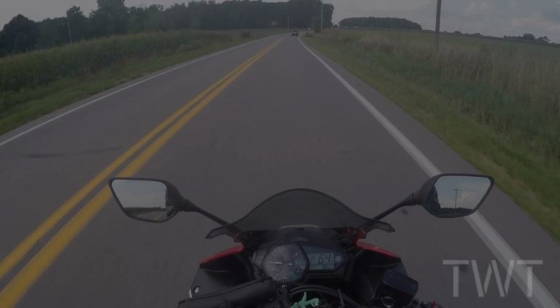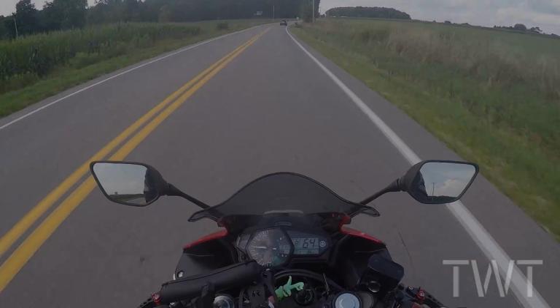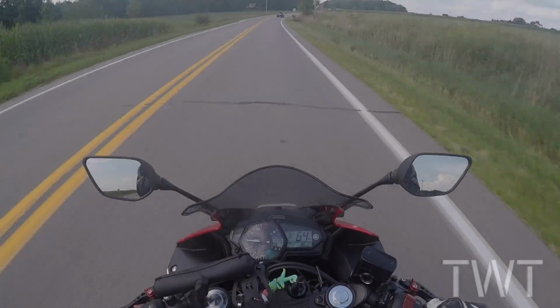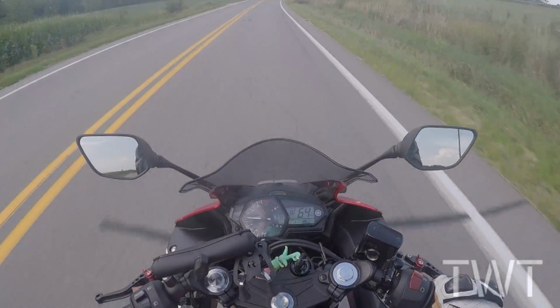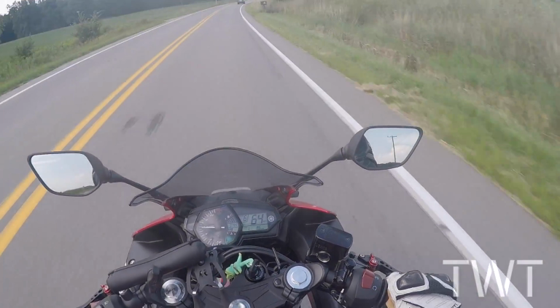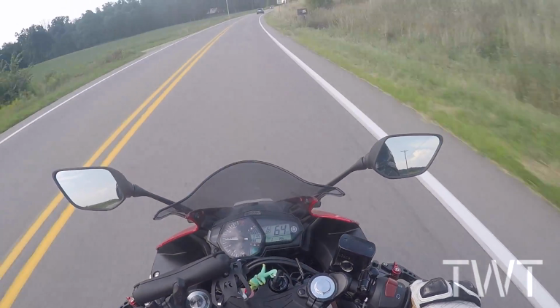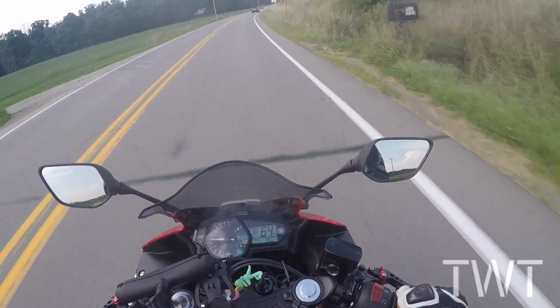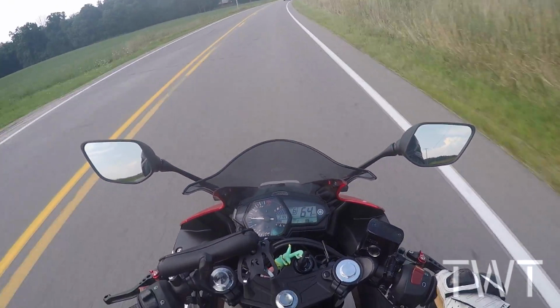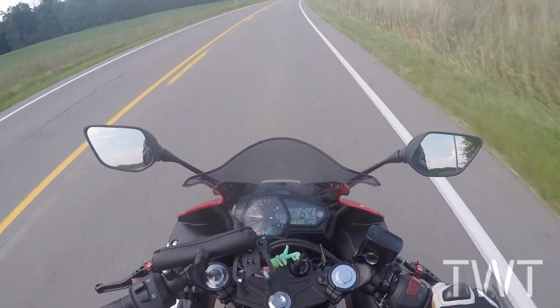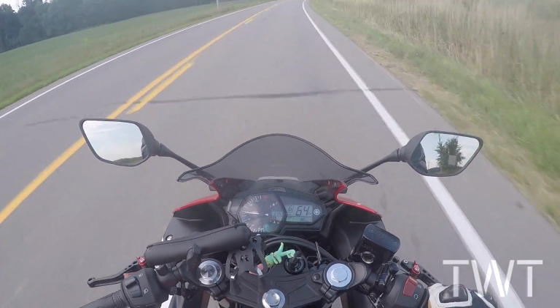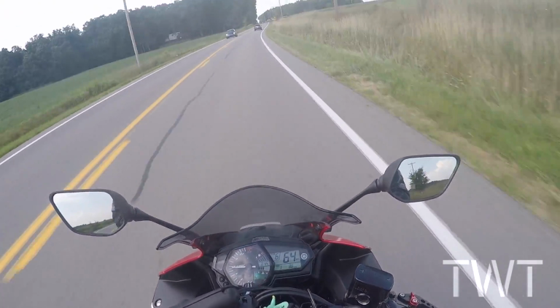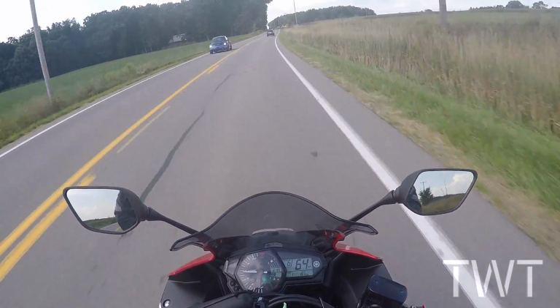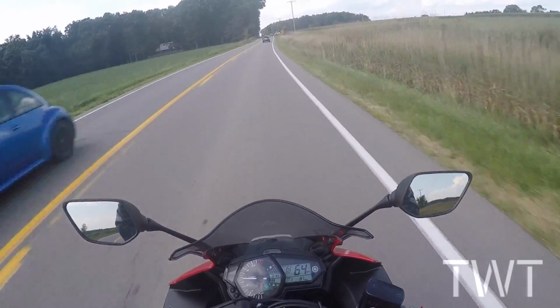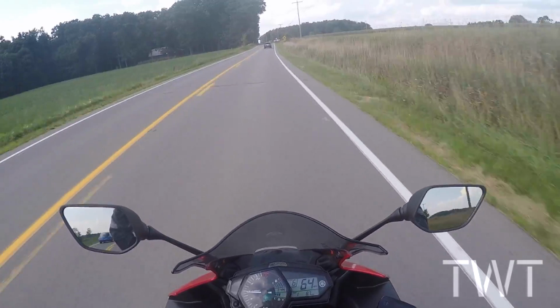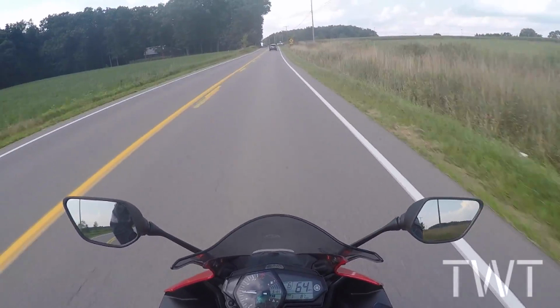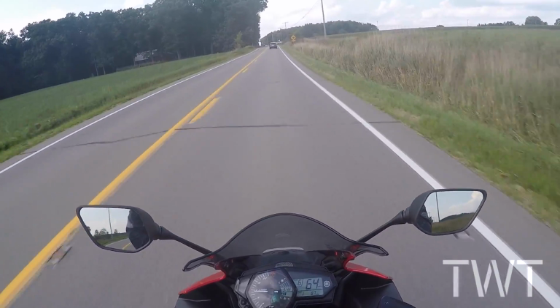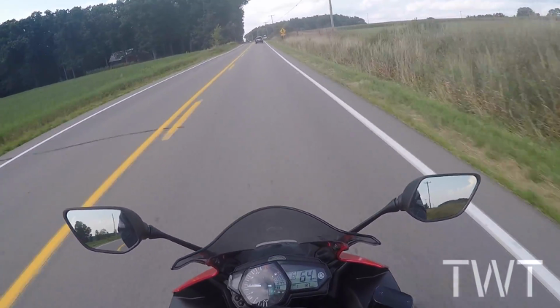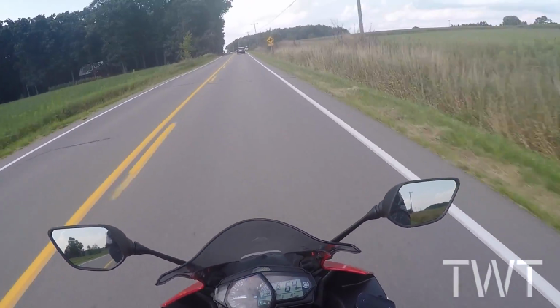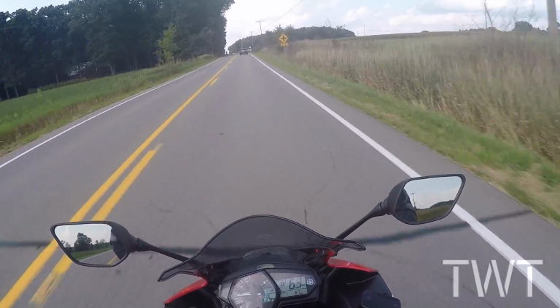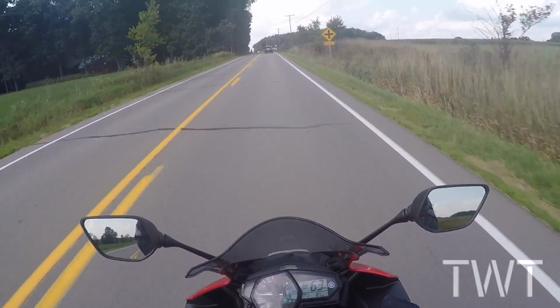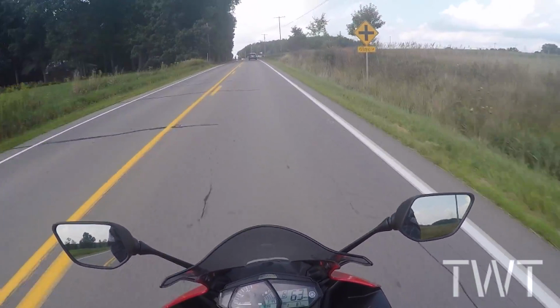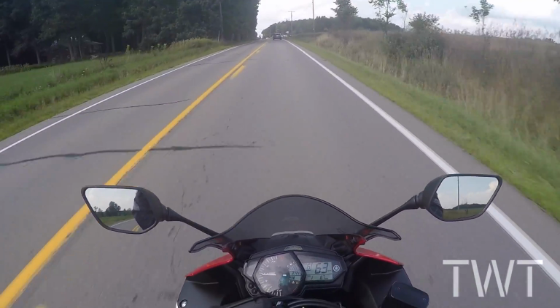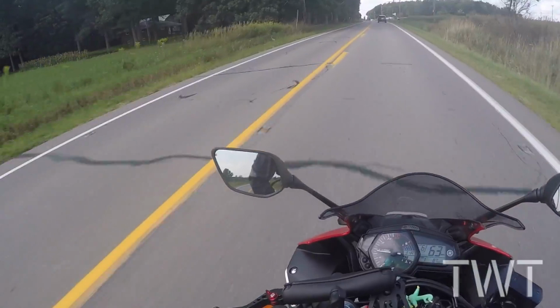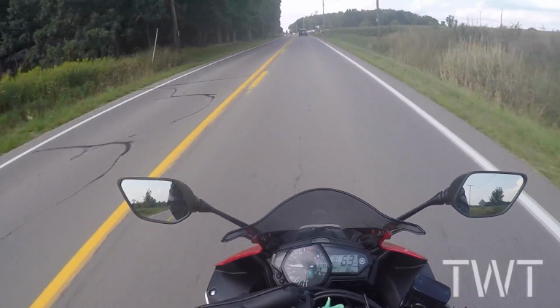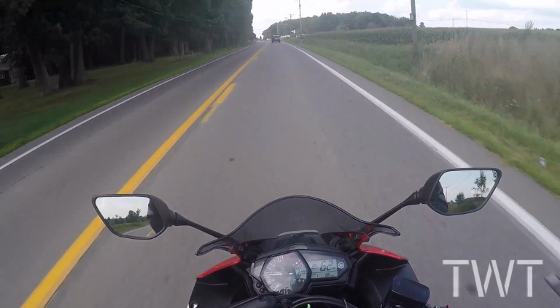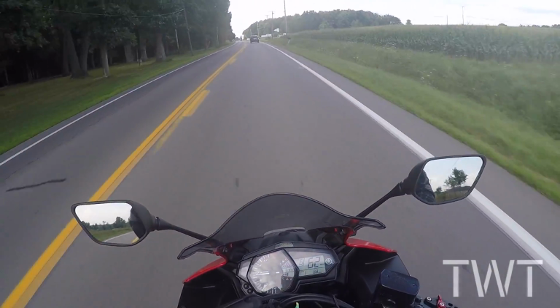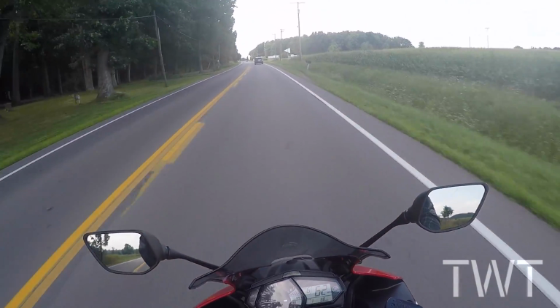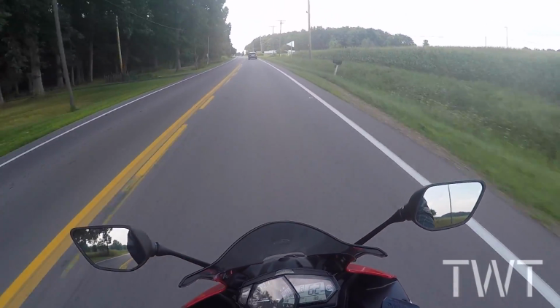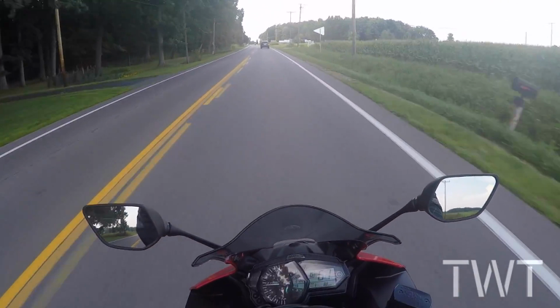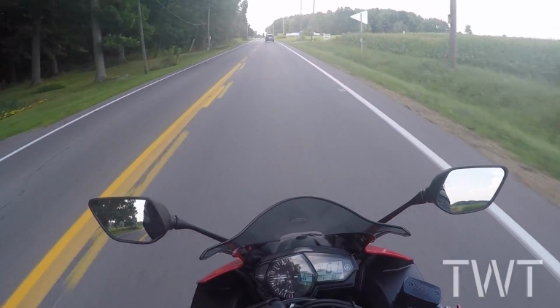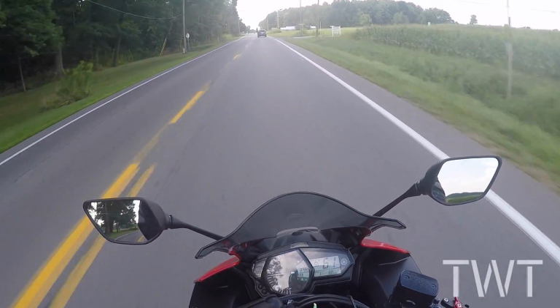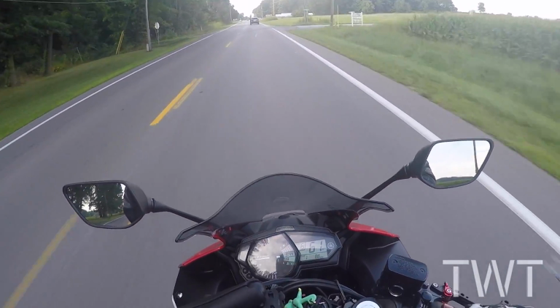Today guys, we're trying to answer the question: can the R3 do a wheelie? If you own an R3, or are thinking about getting one, you may be wondering if it can do it. I've tried, and you may have seen the videos where I've tried to do a wheelie before.